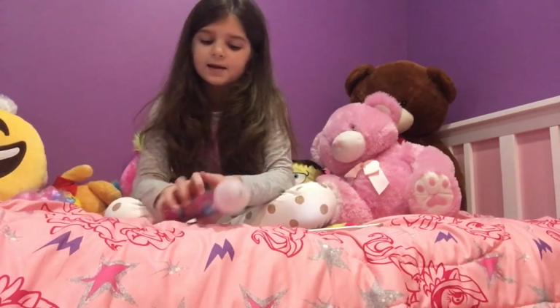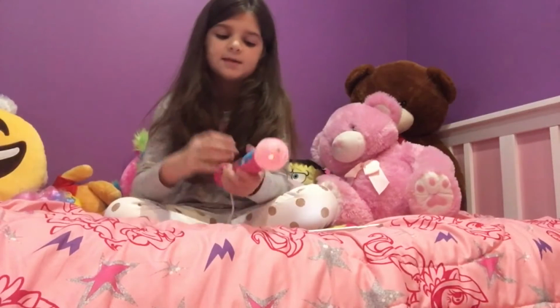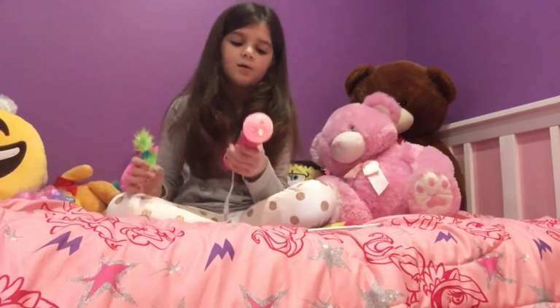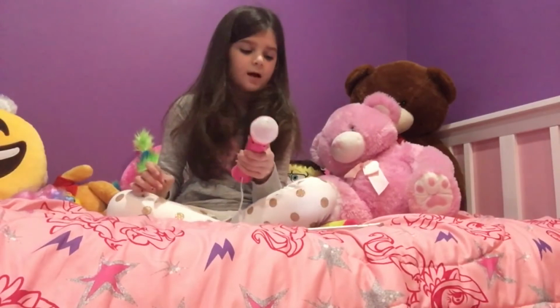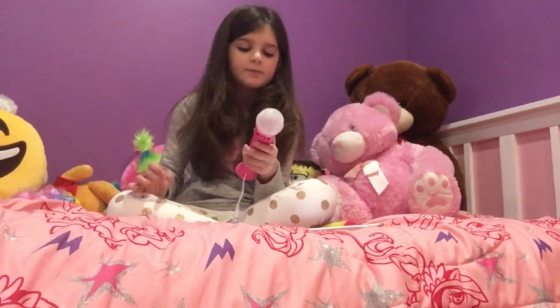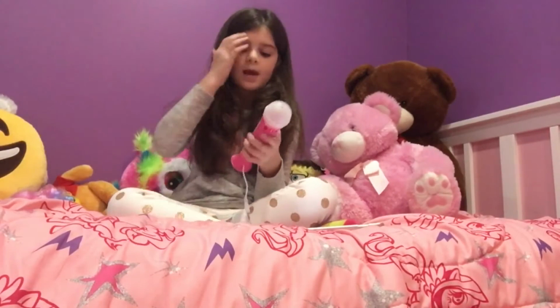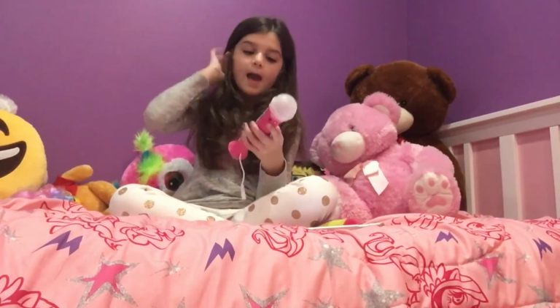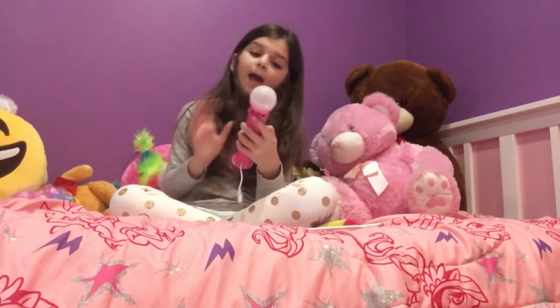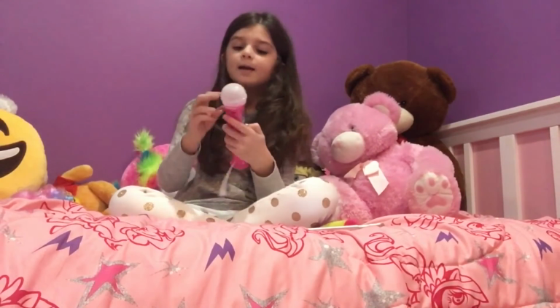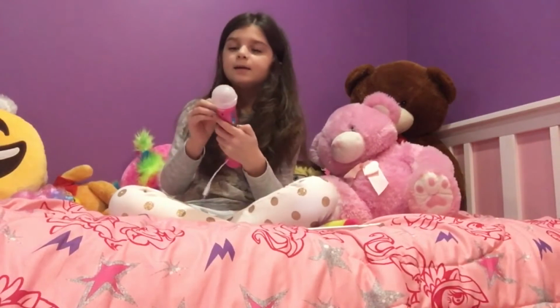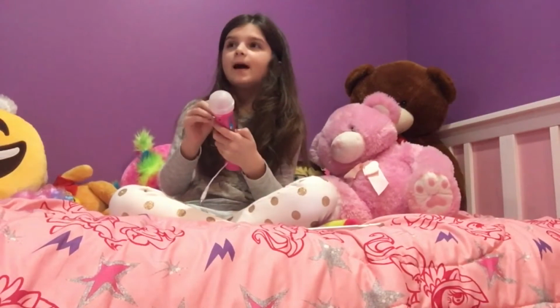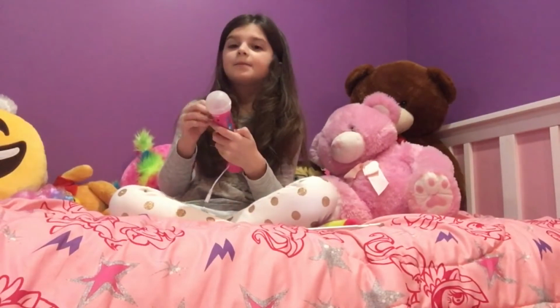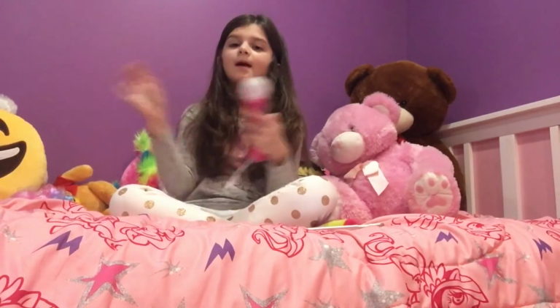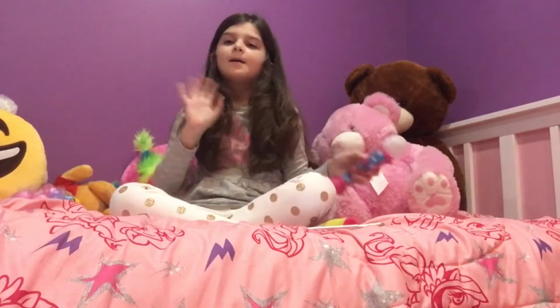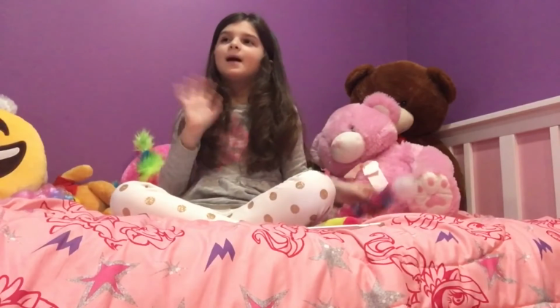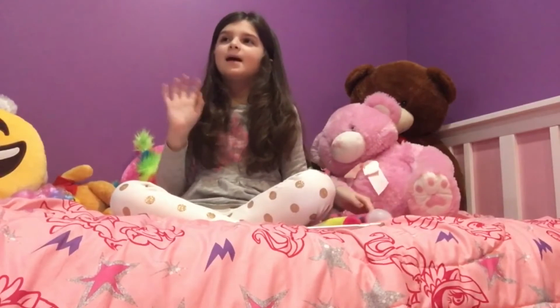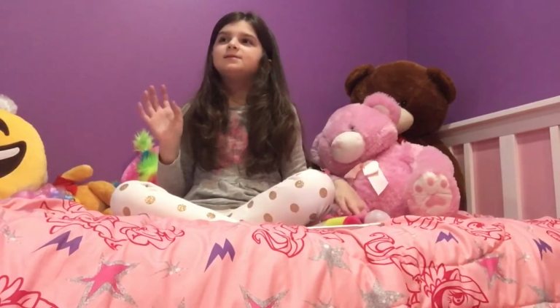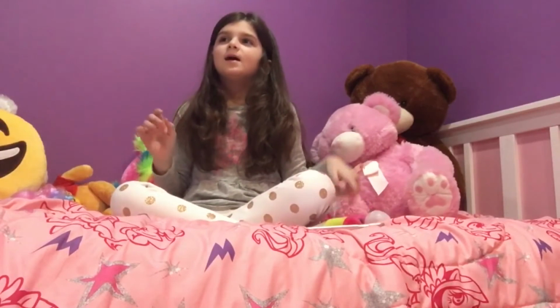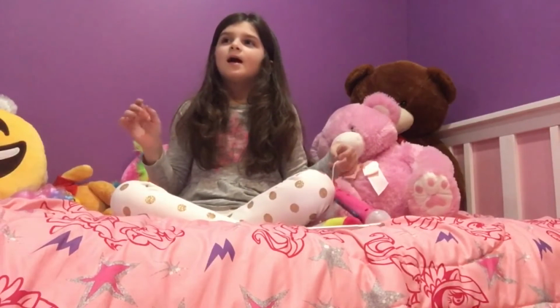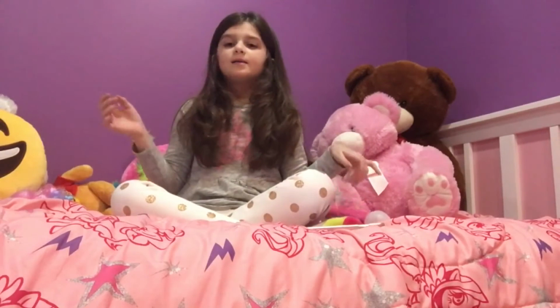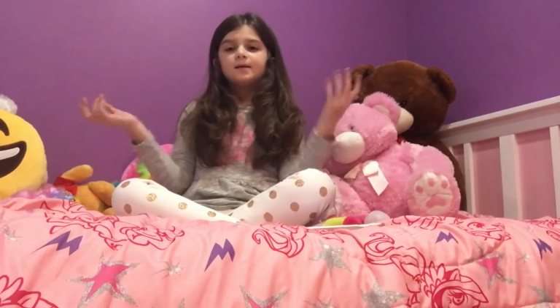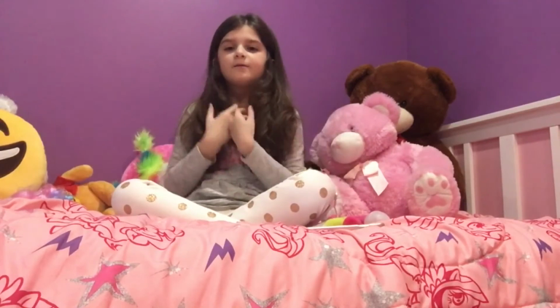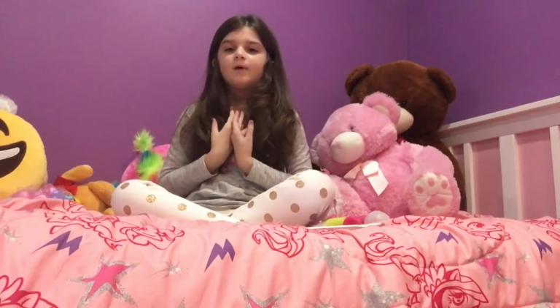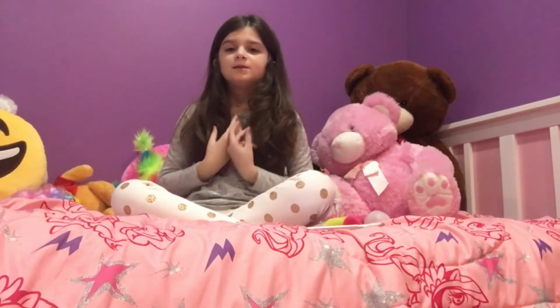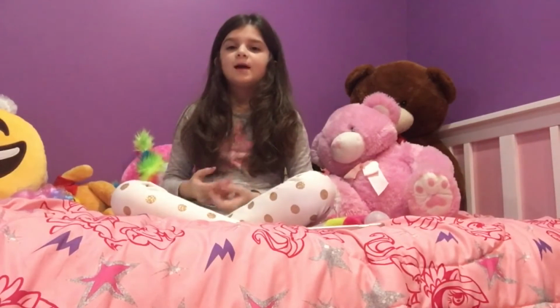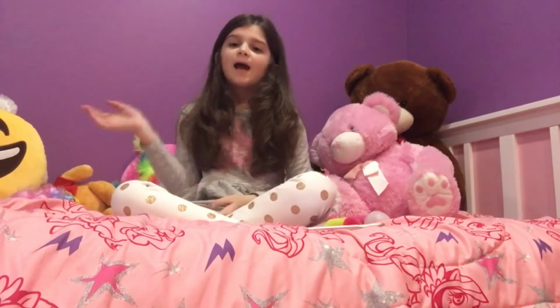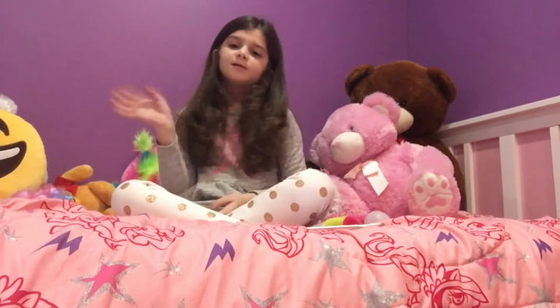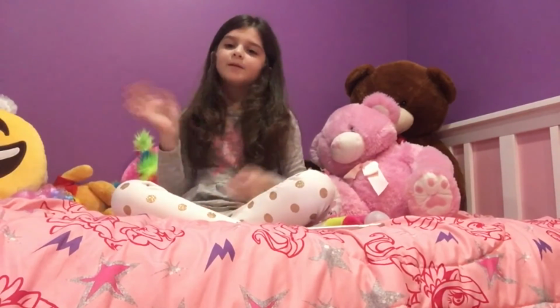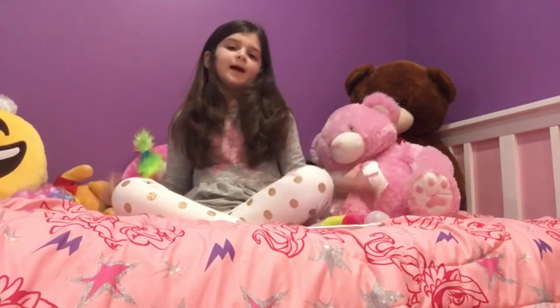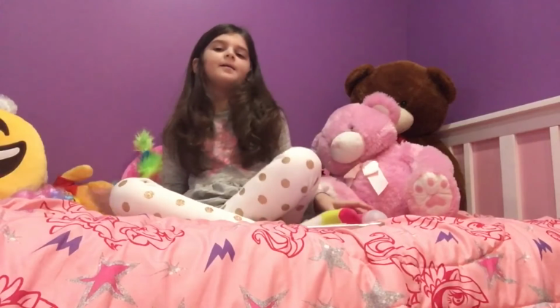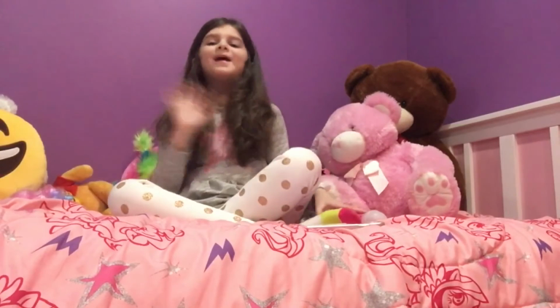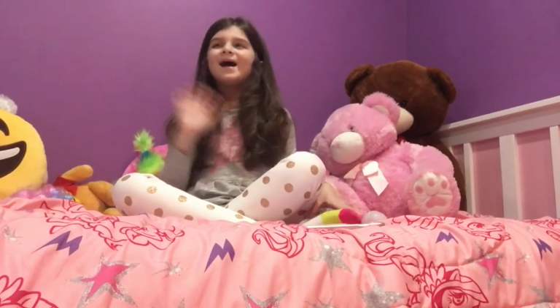I guess that's the only song. Bye guys, thank you for watching — subscribe and like! Bye!